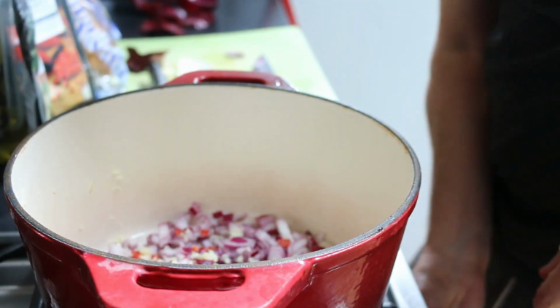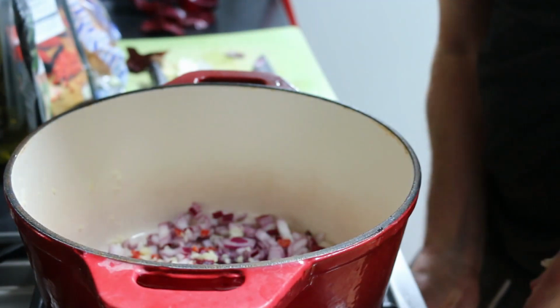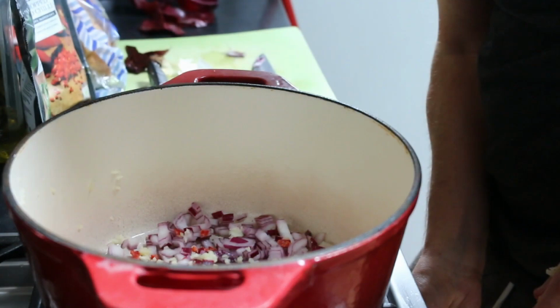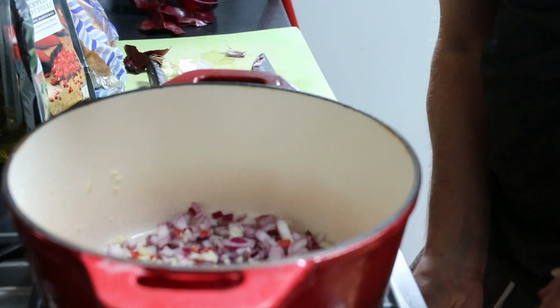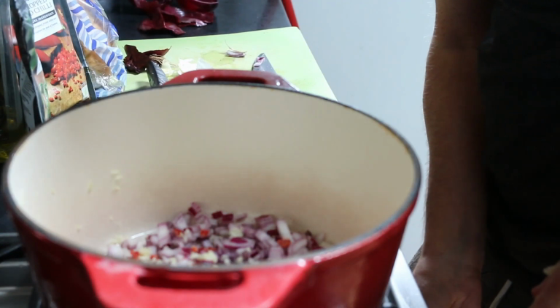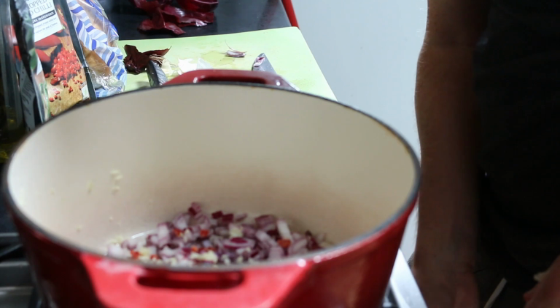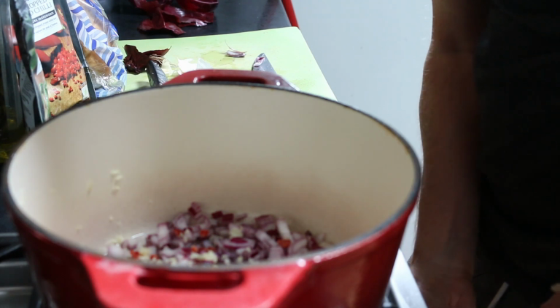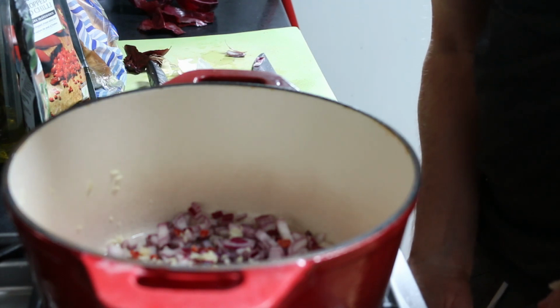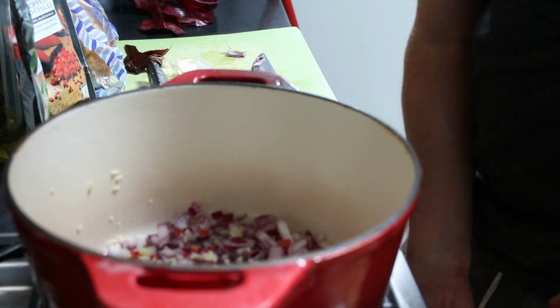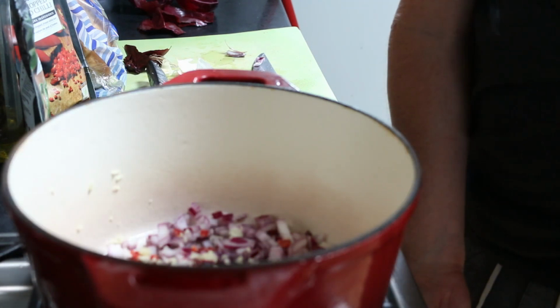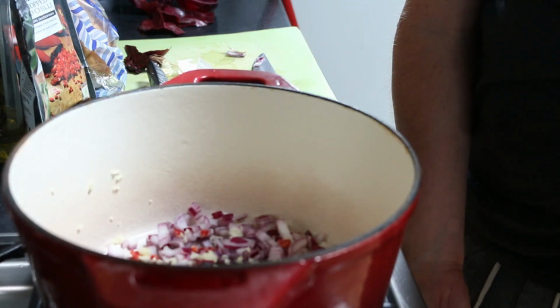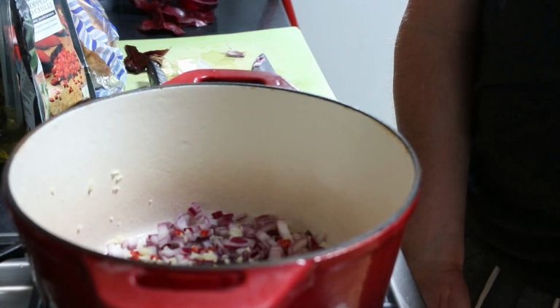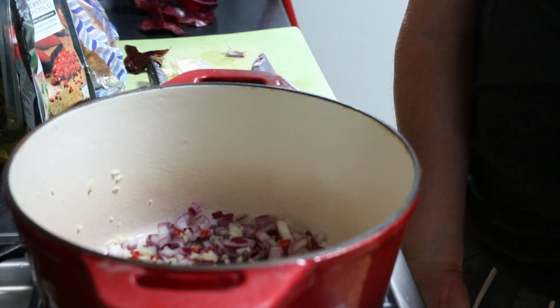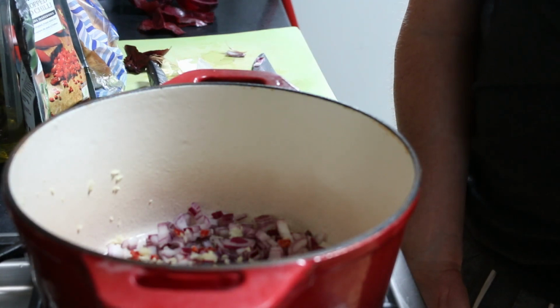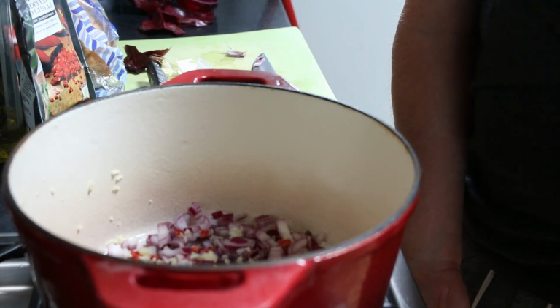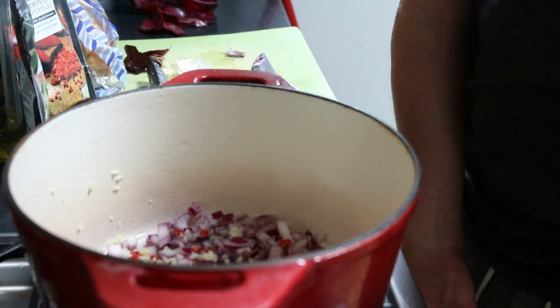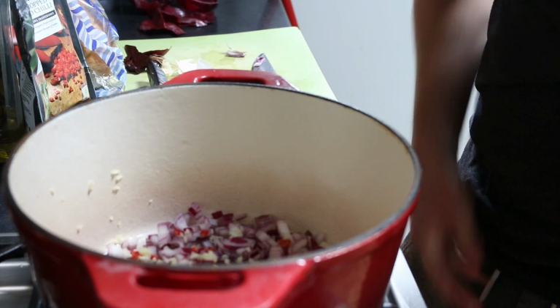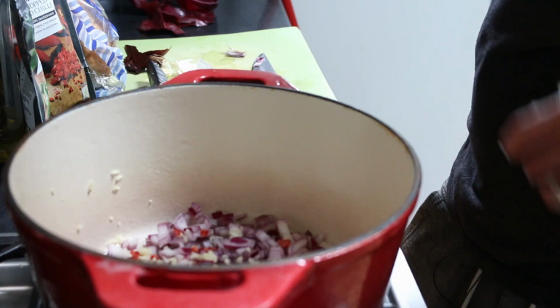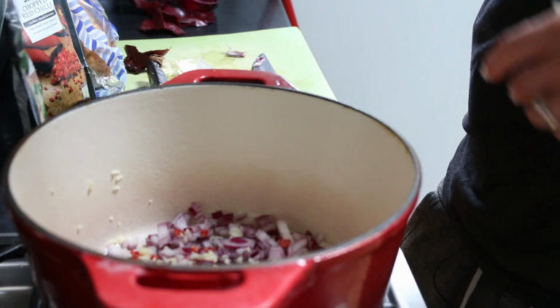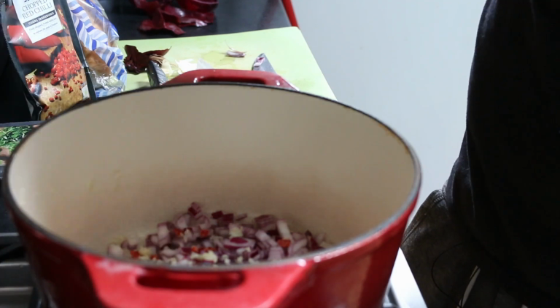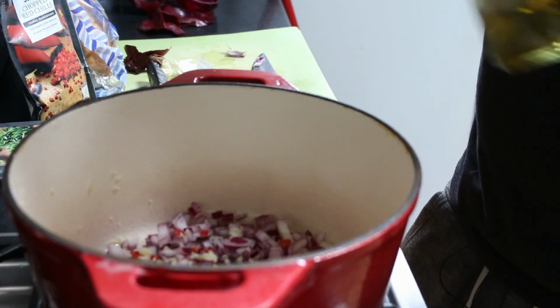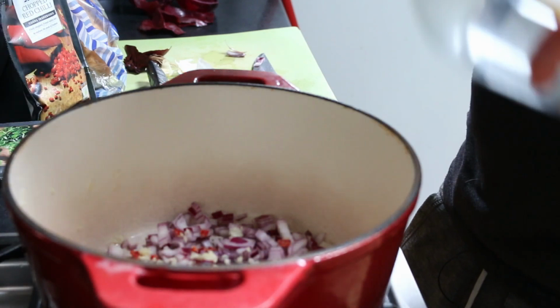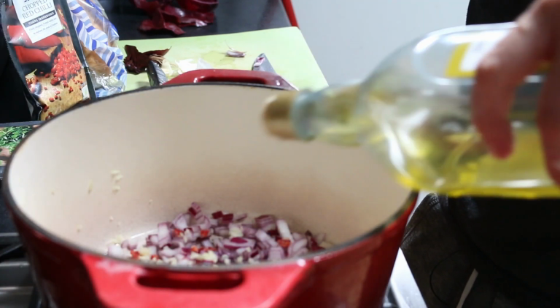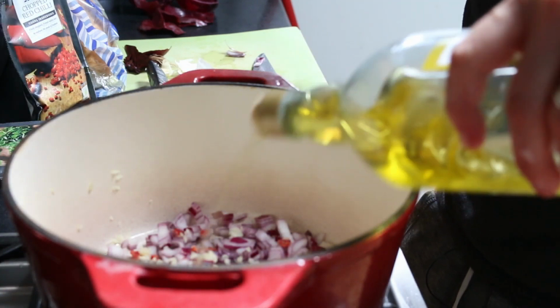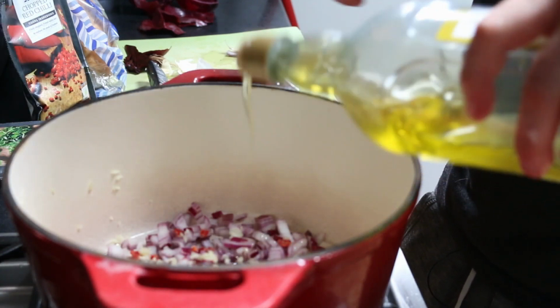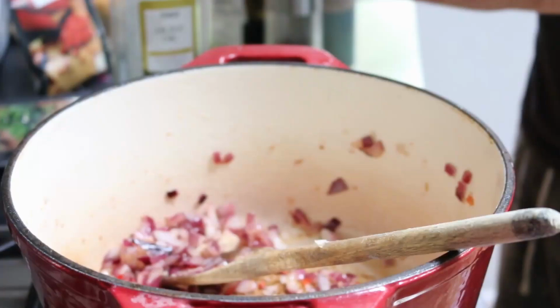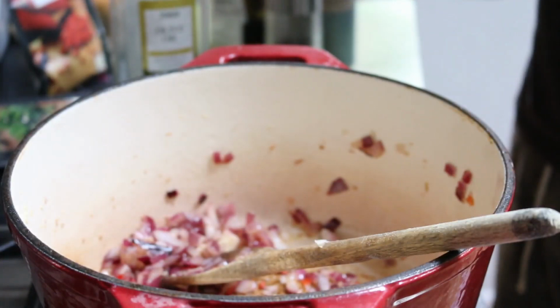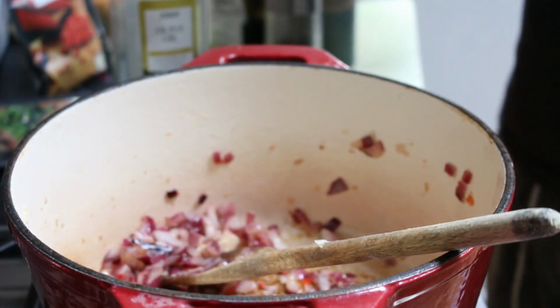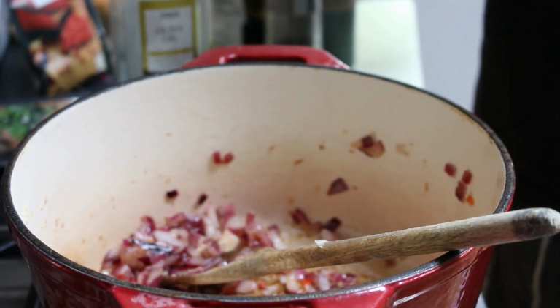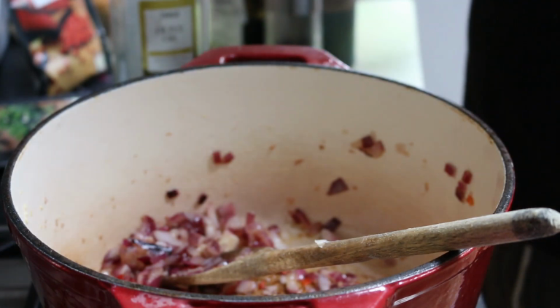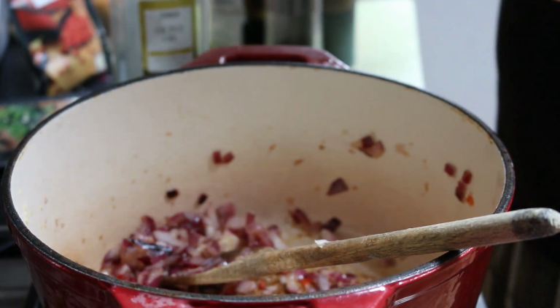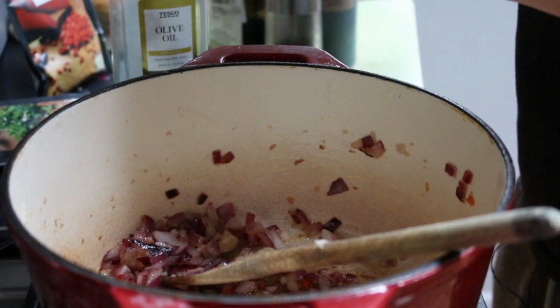So we've got garlic, red onion, and chilies in the pan. We'll add some olive oil and just cook that for a little while, waiting until the onions are cooked before adding the tomato sauce.